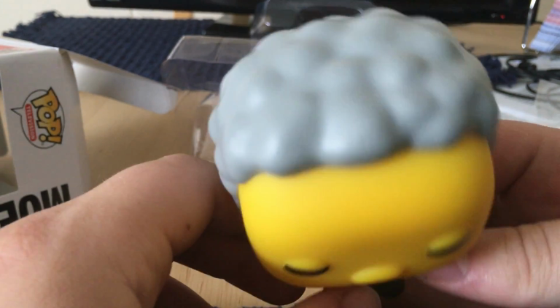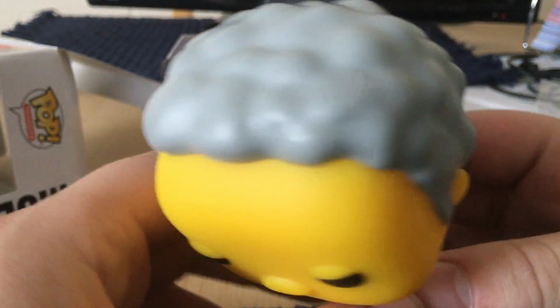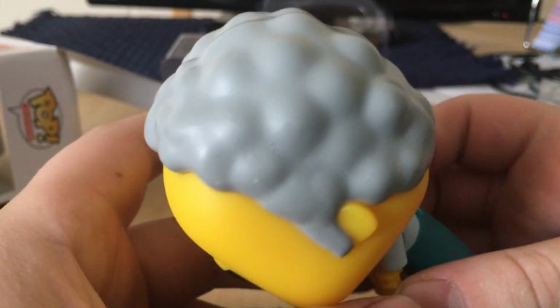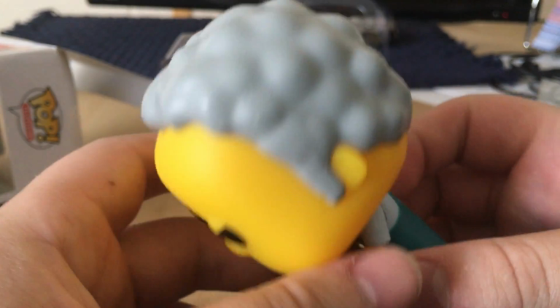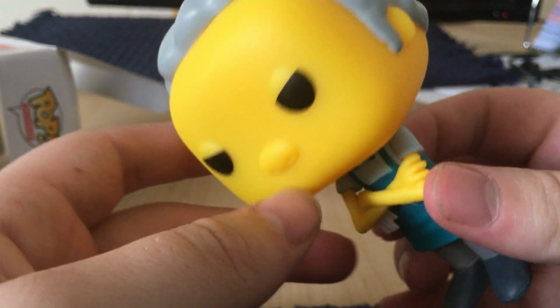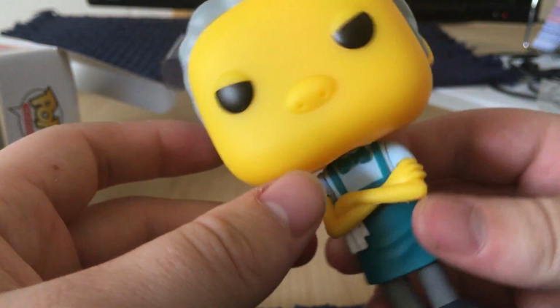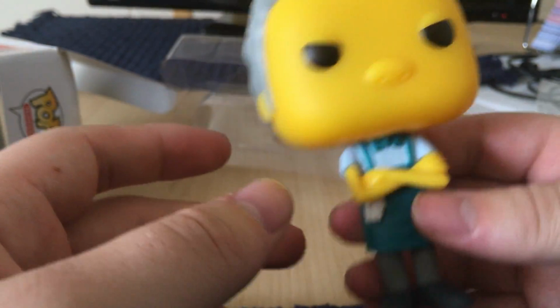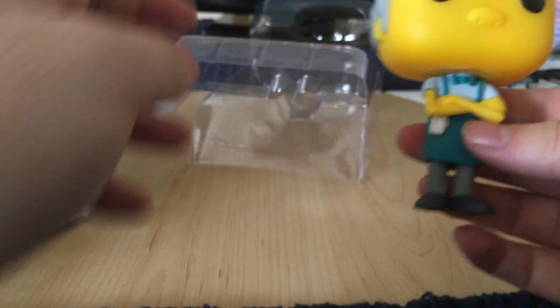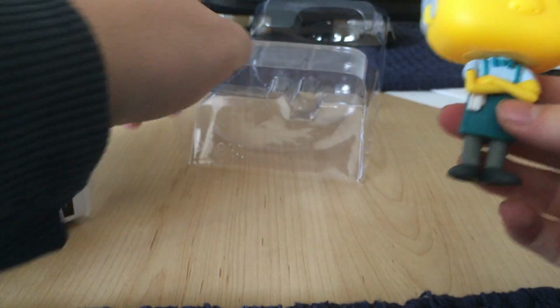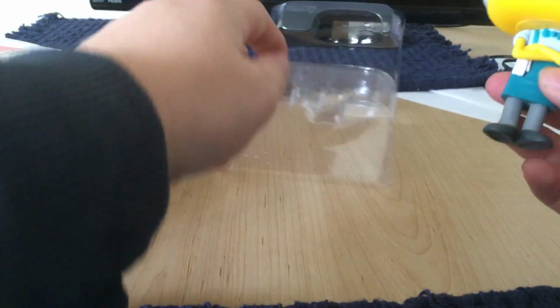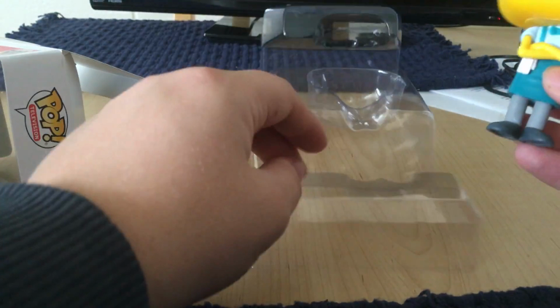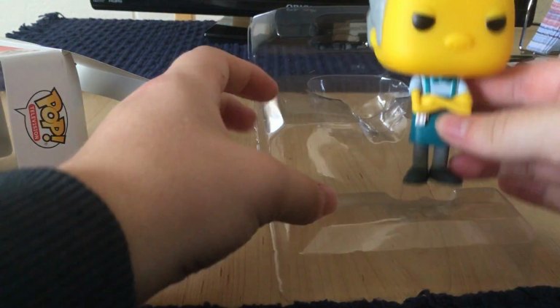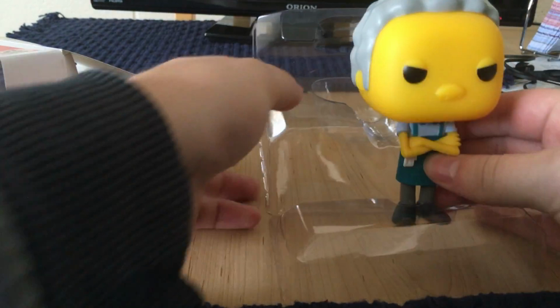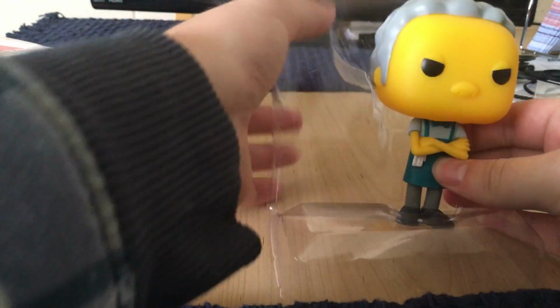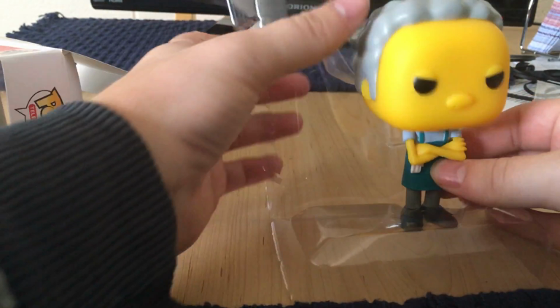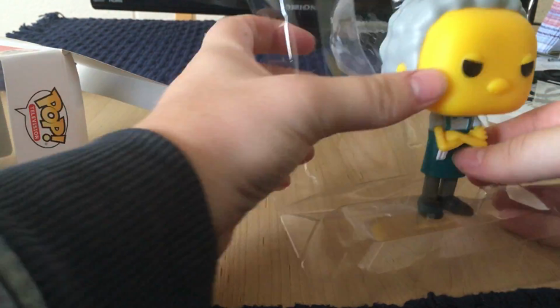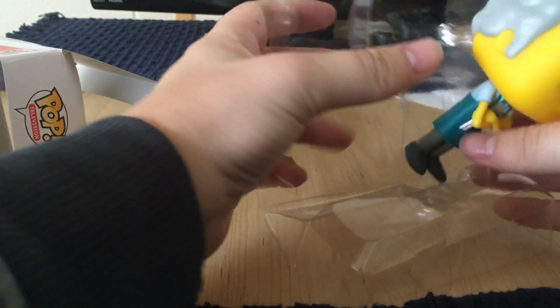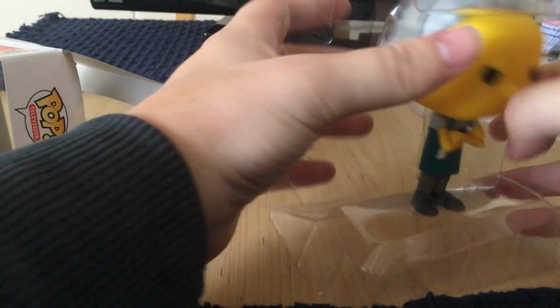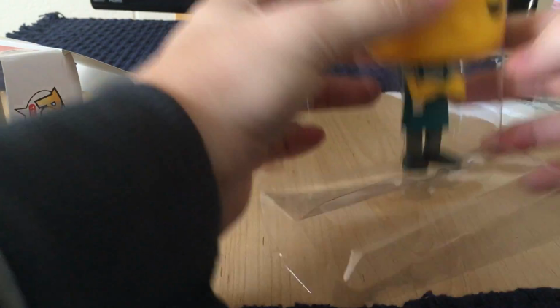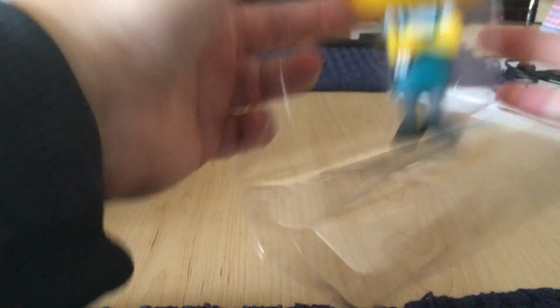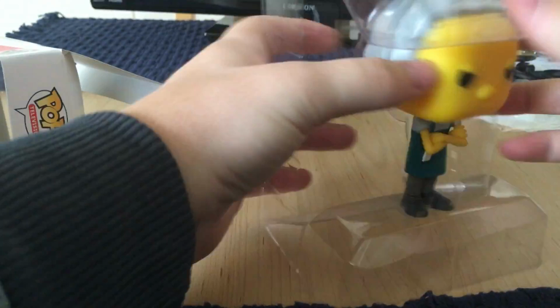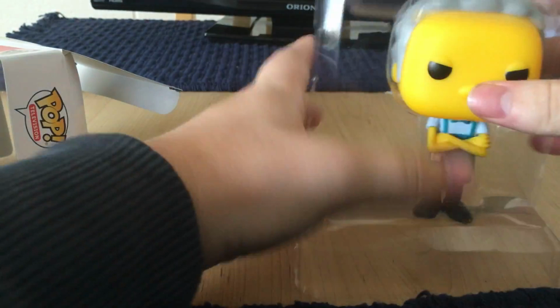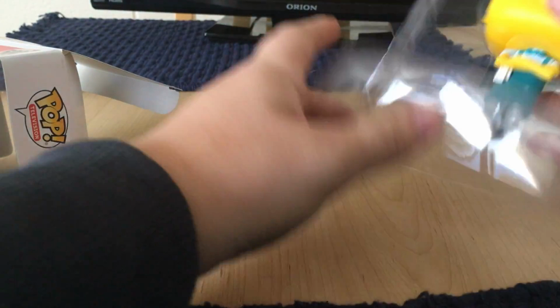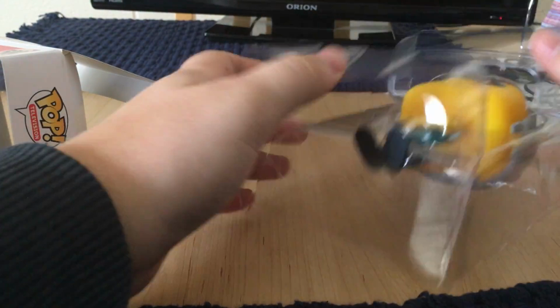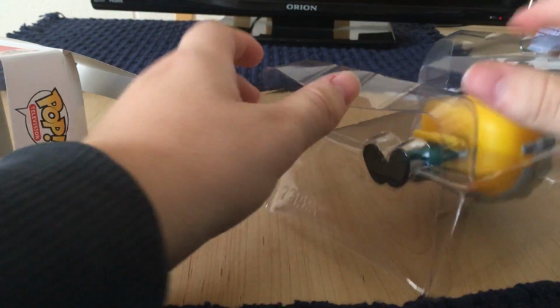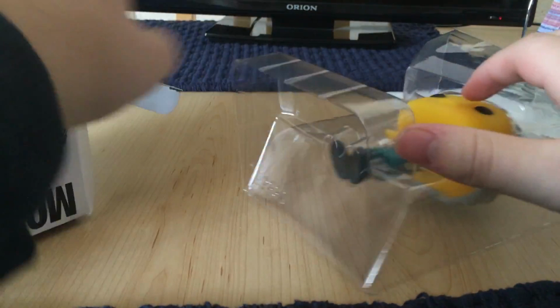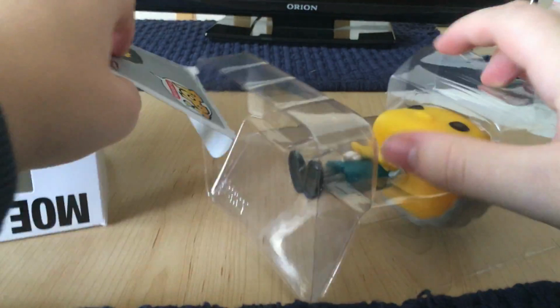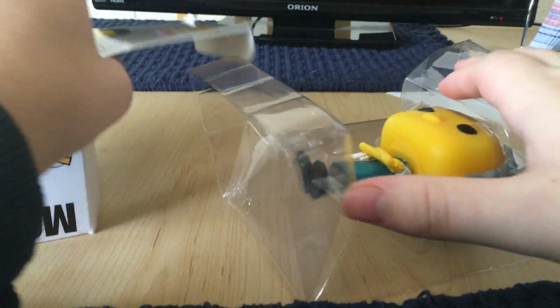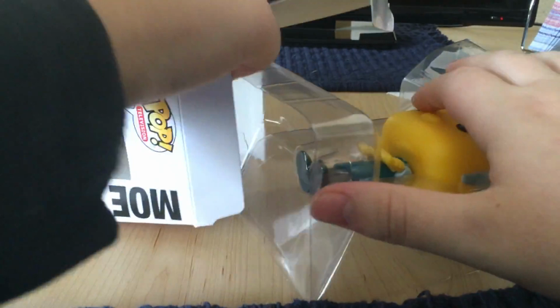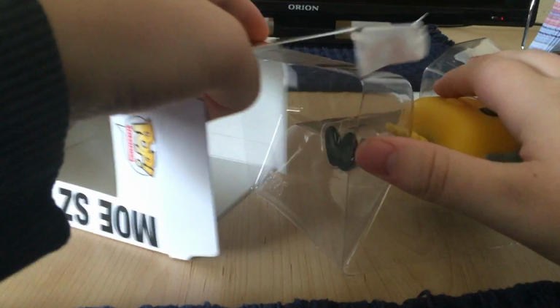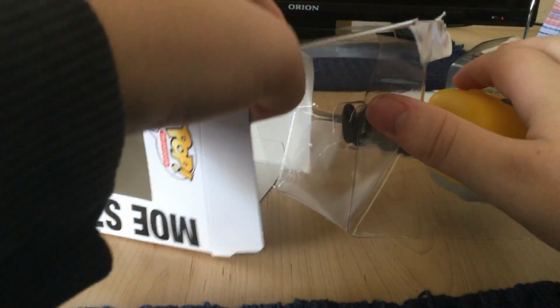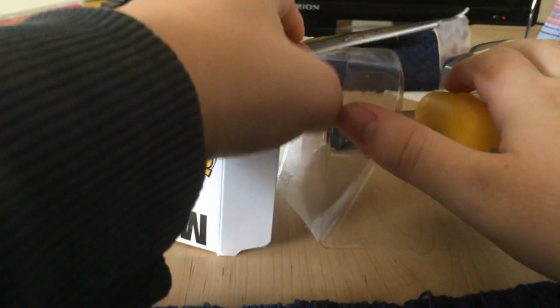Yeah, this pop looks pretty cool. I'm glad to have it in my collection. I'm going to put him back in the box because it is going up on my display.